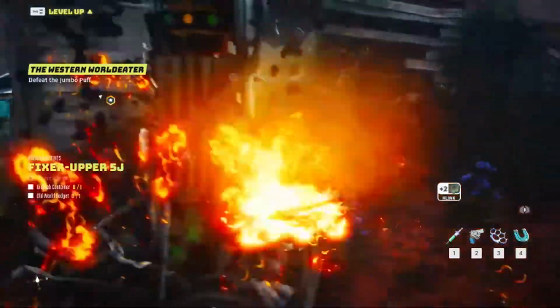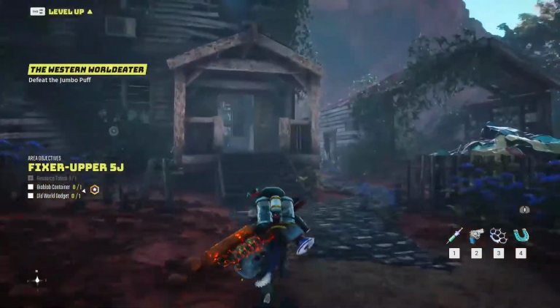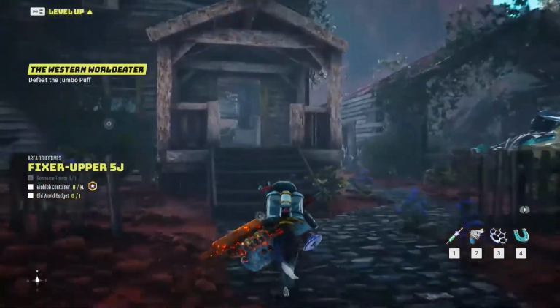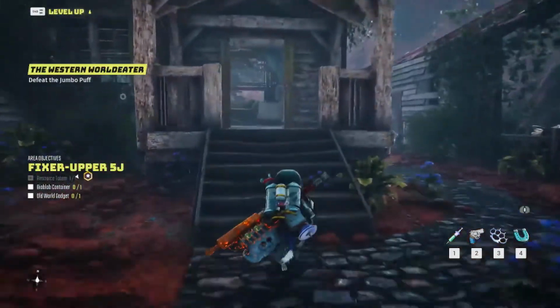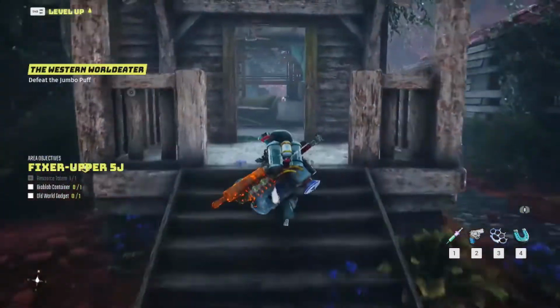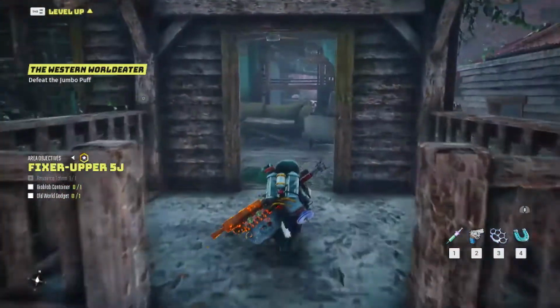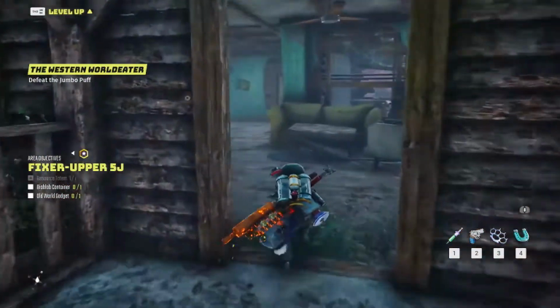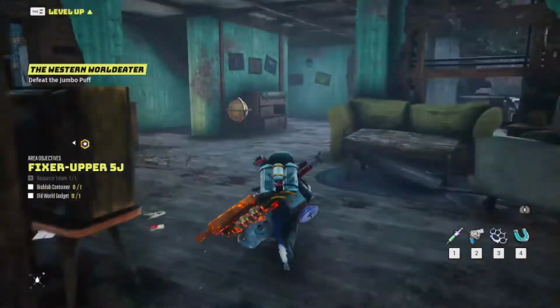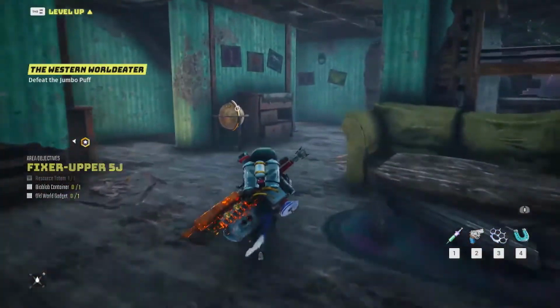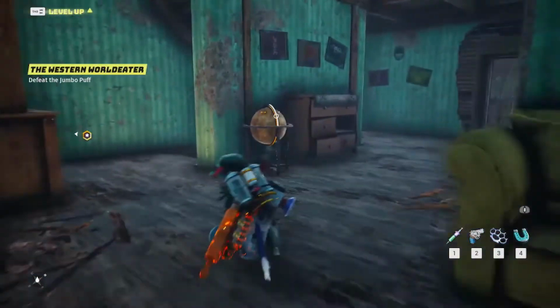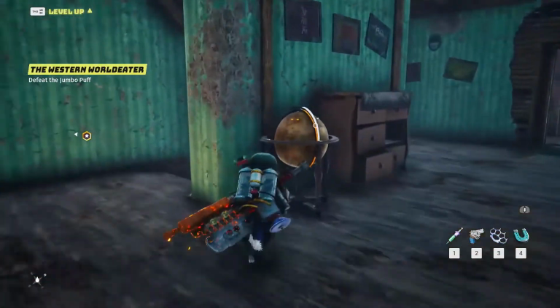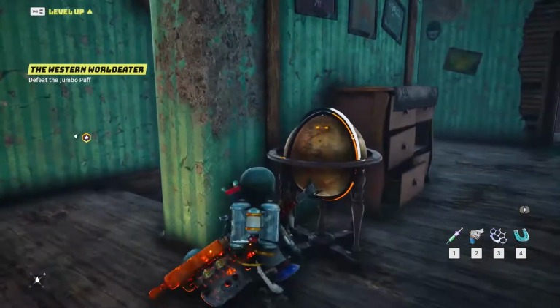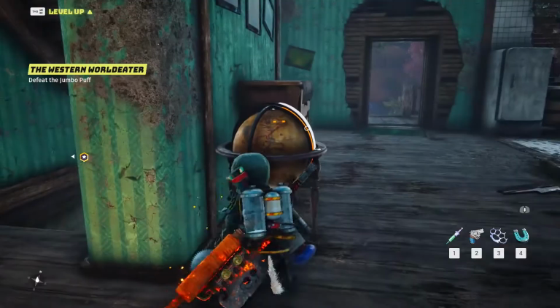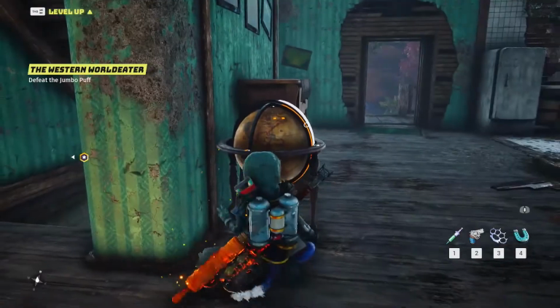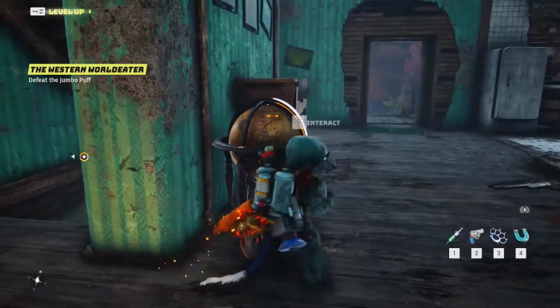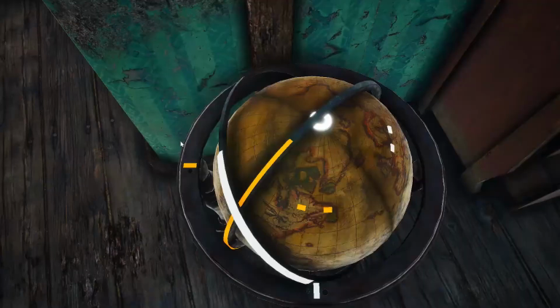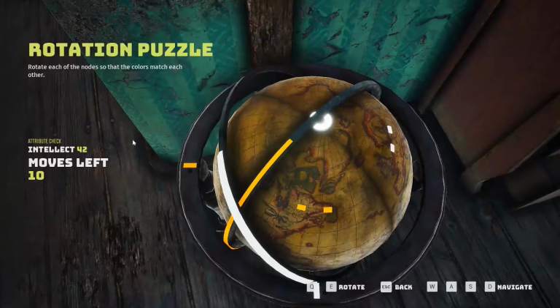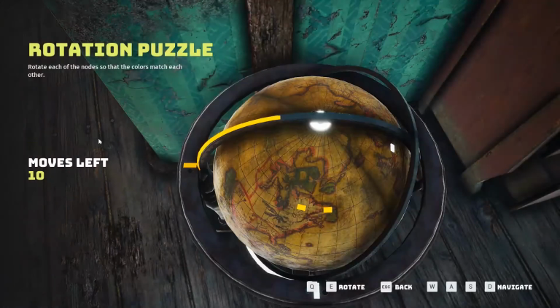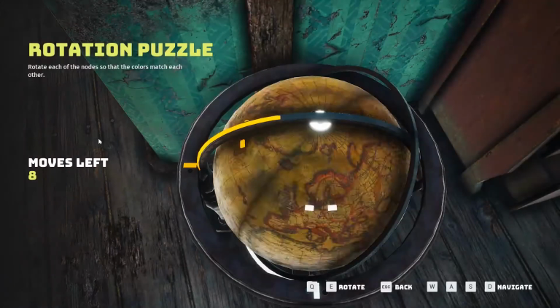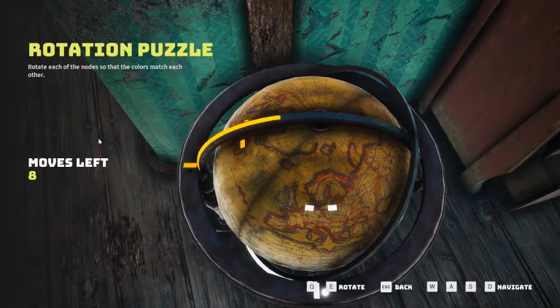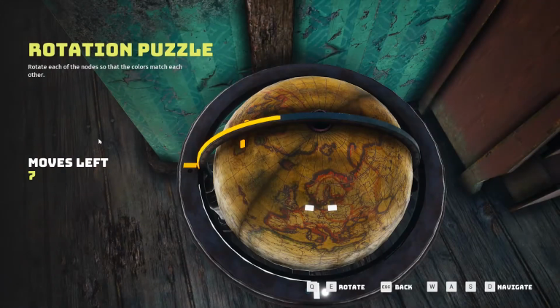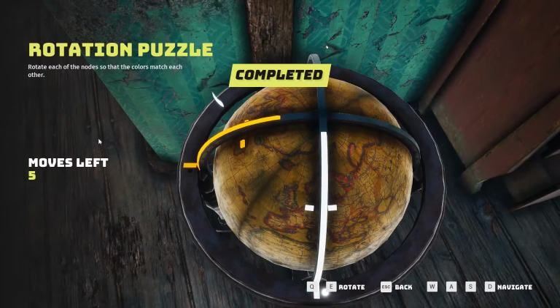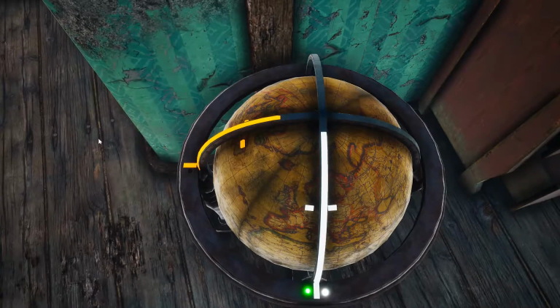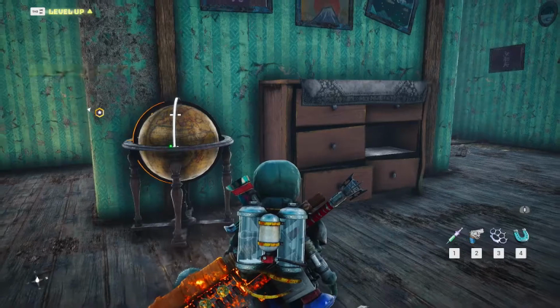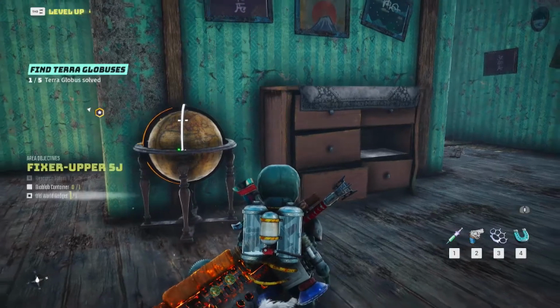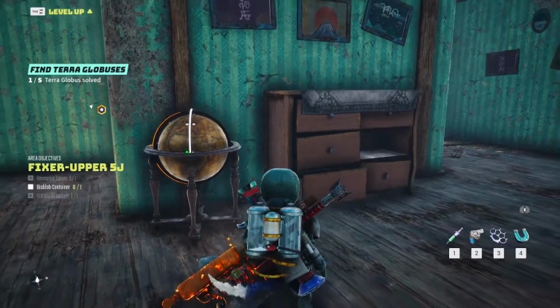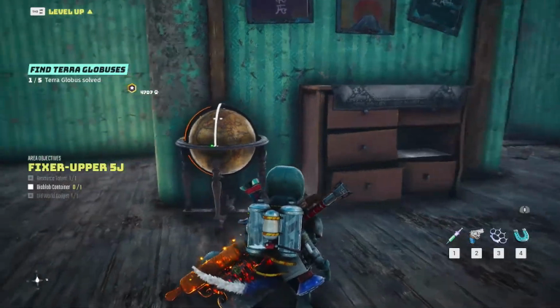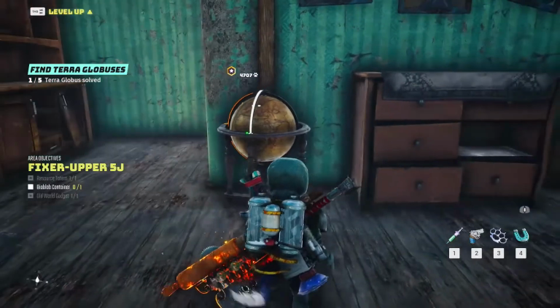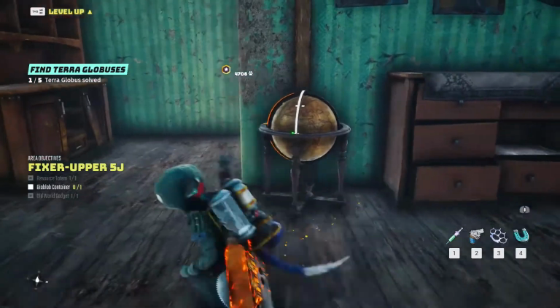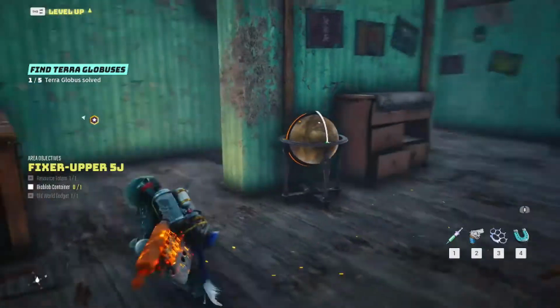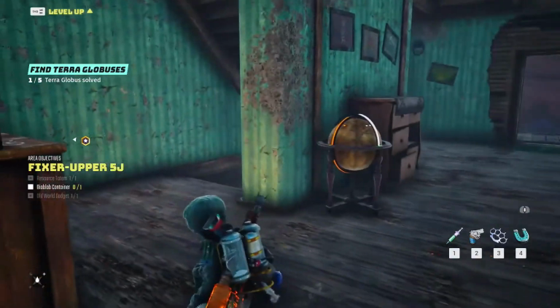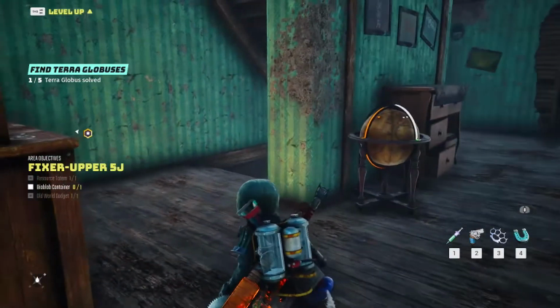Enter inside the house and explore the left side. On the left from the drawer, interact with the earth globe and solve its puzzle in order to complete the old world gadget objective of the area.